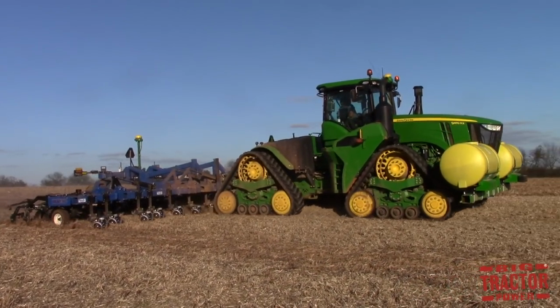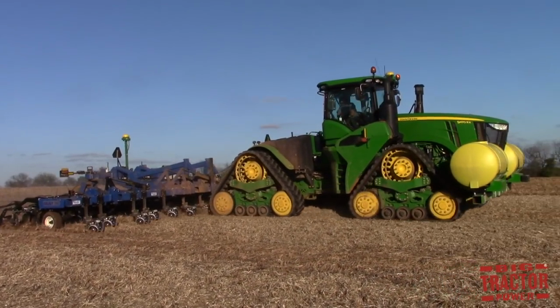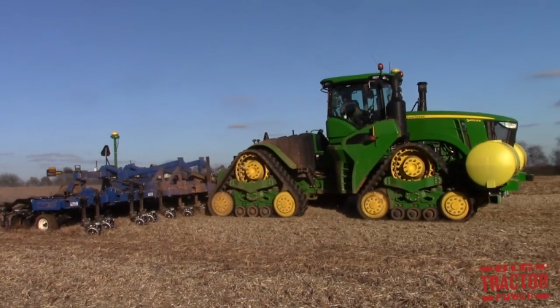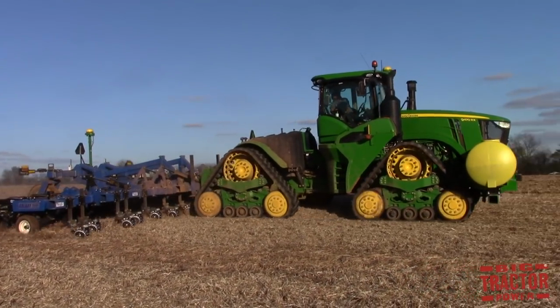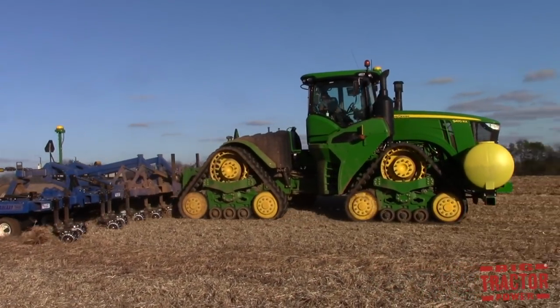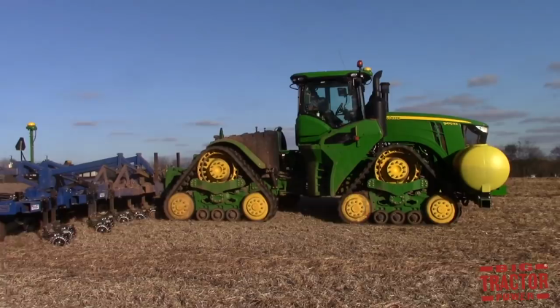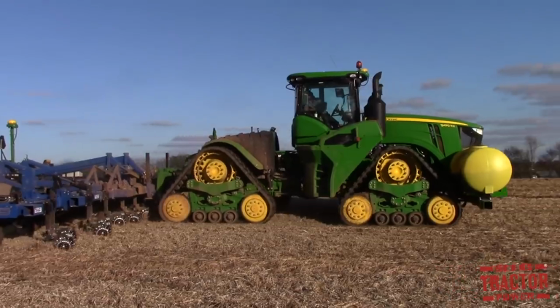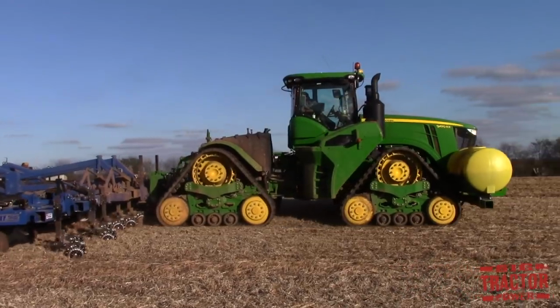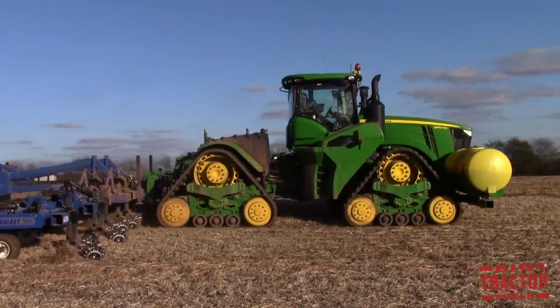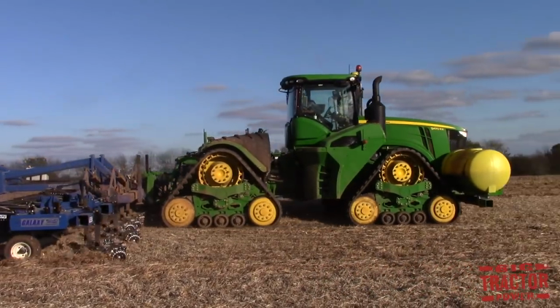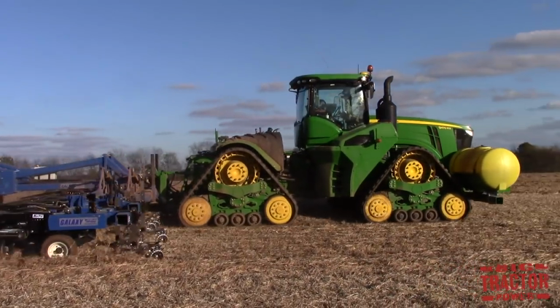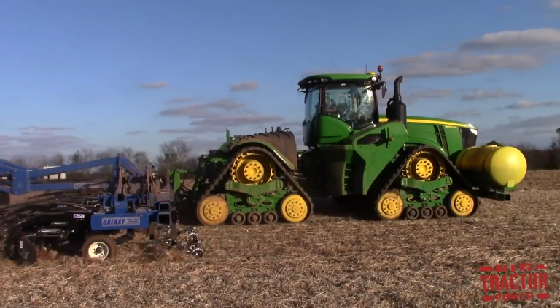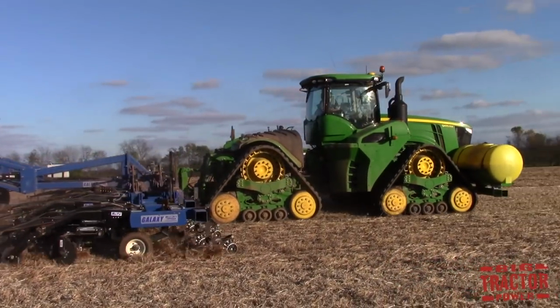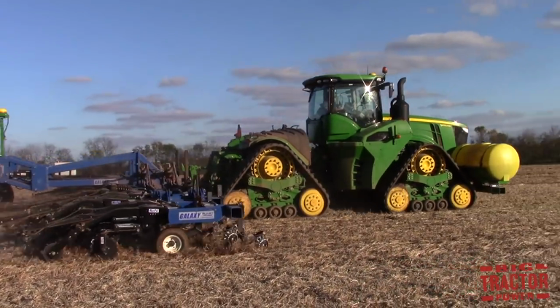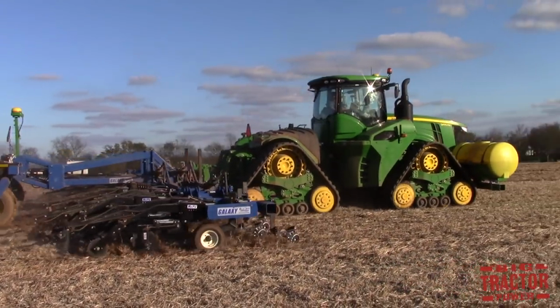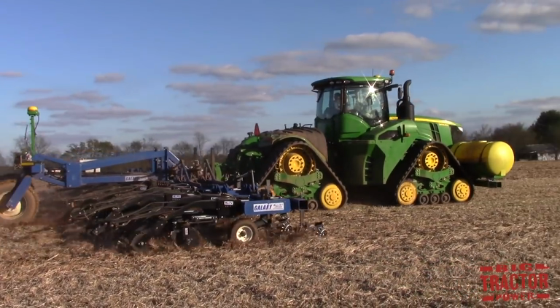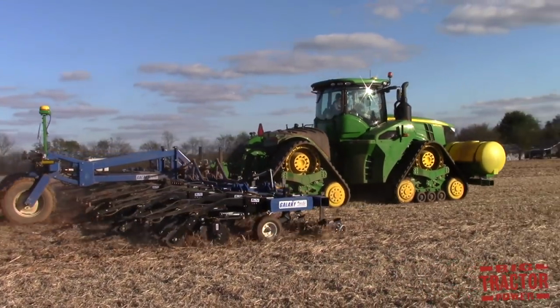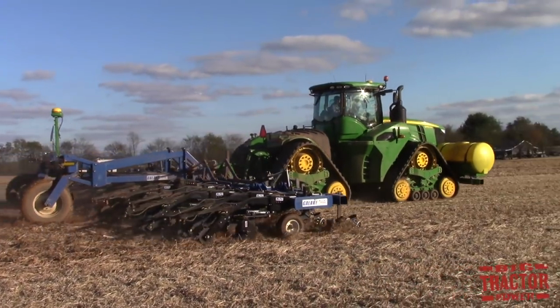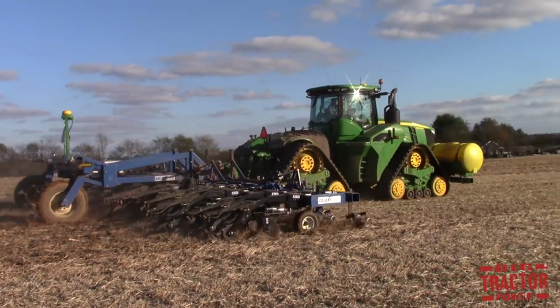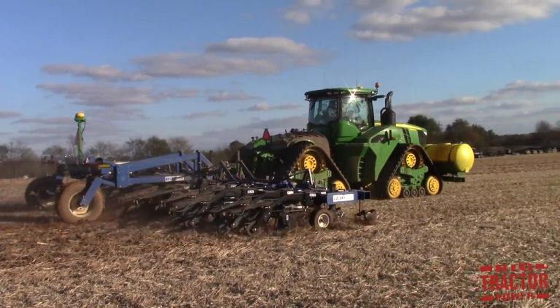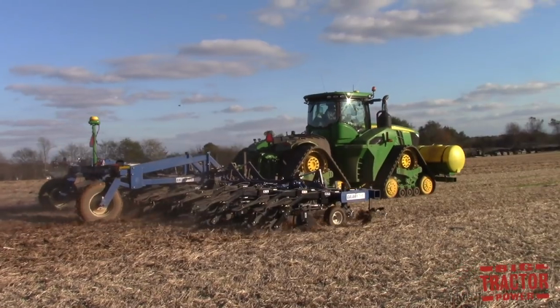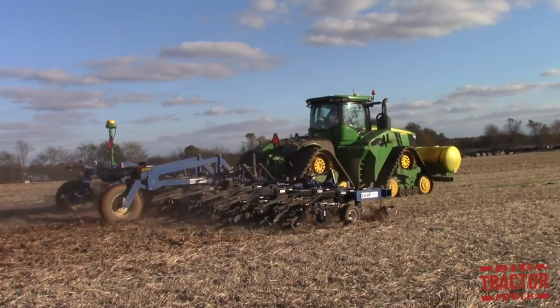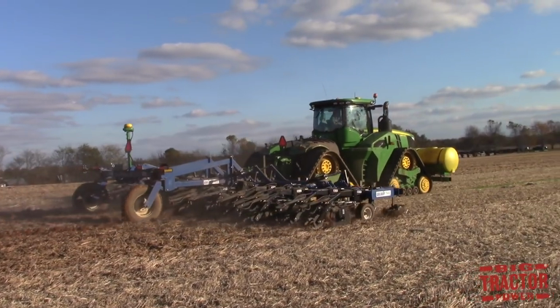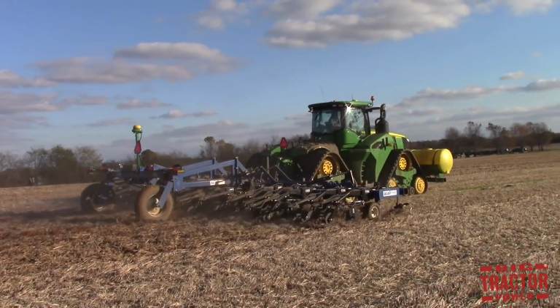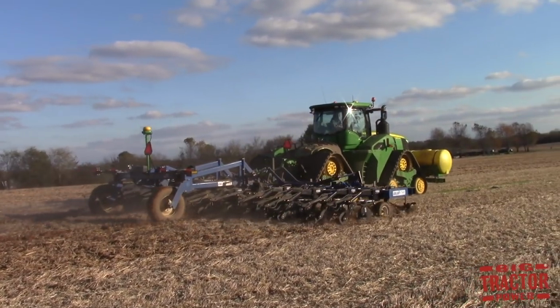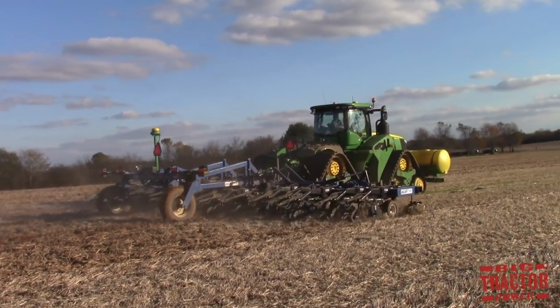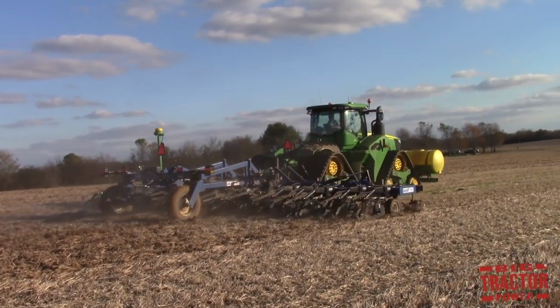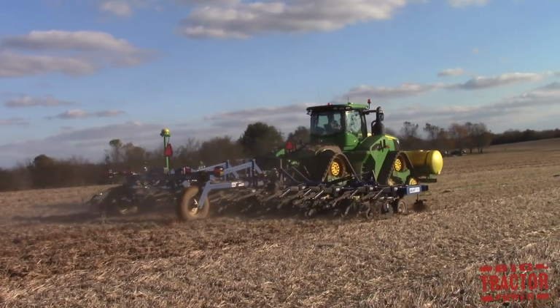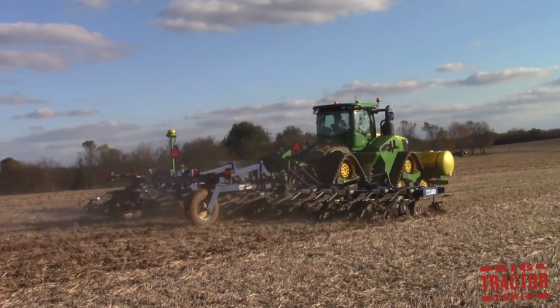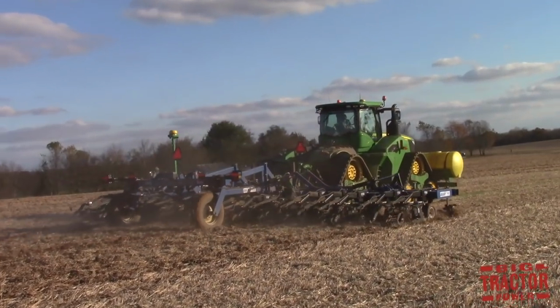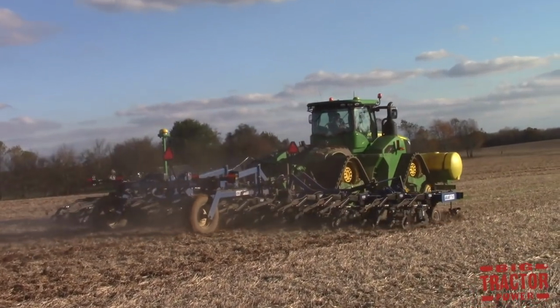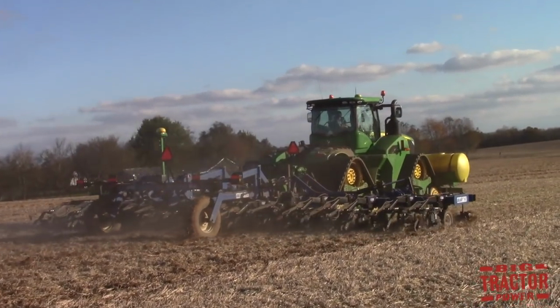If you'd like to see more big farm machines like these in action, consider subscribing to Big Tractor Power YouTube where there are over 1,000 videos of farm machines at work out in the field. As always, thank you for watching.